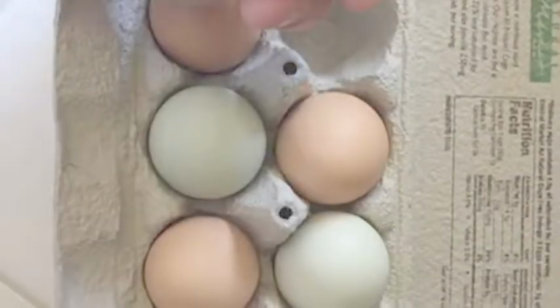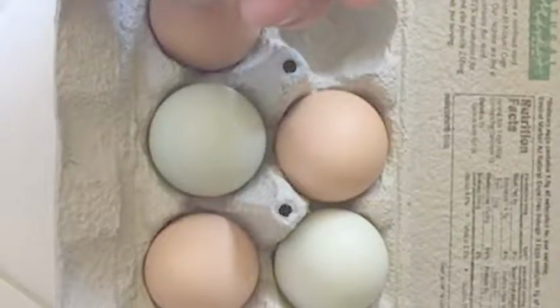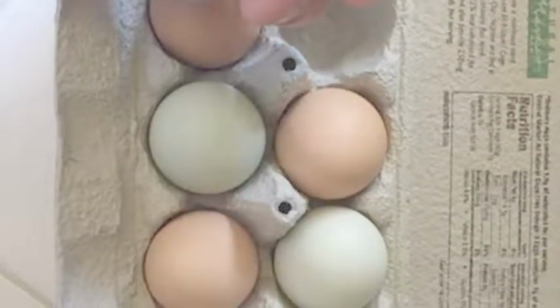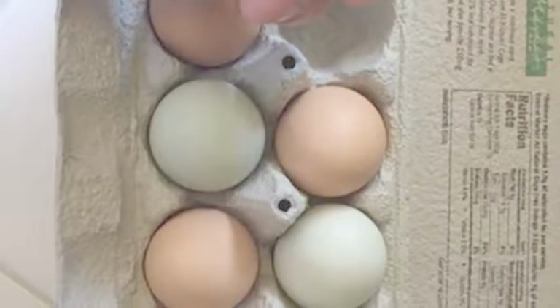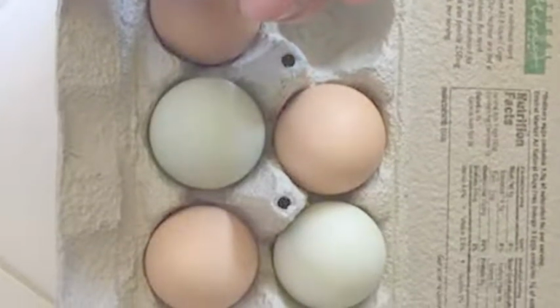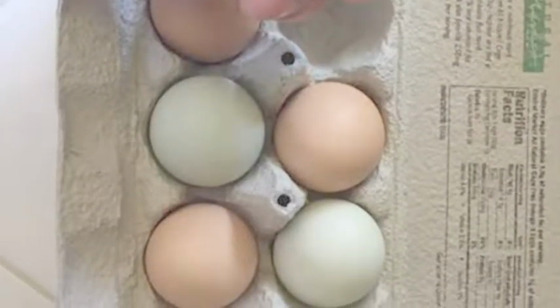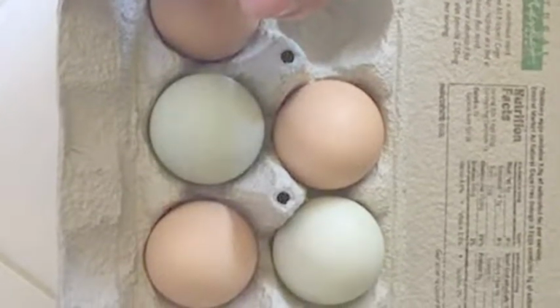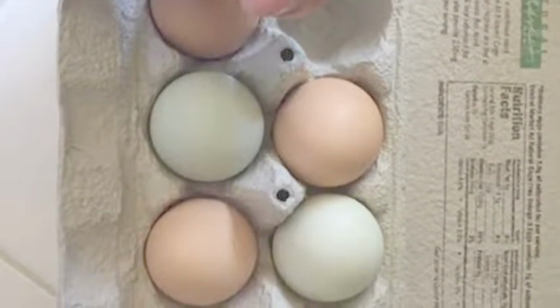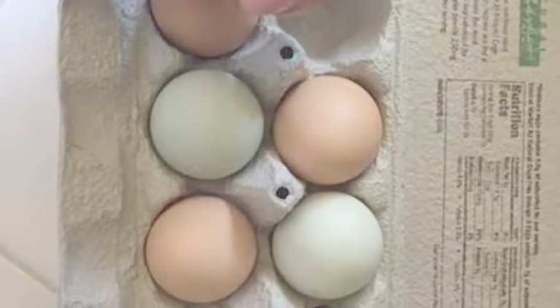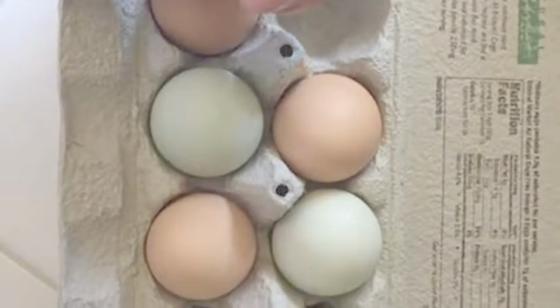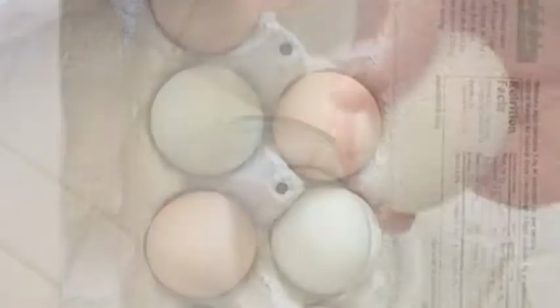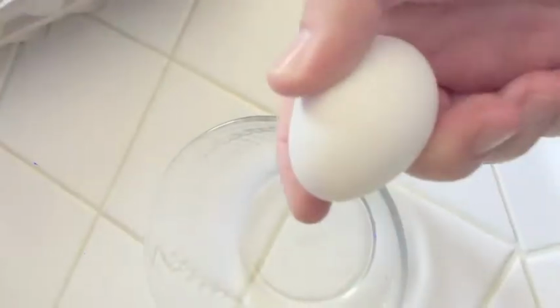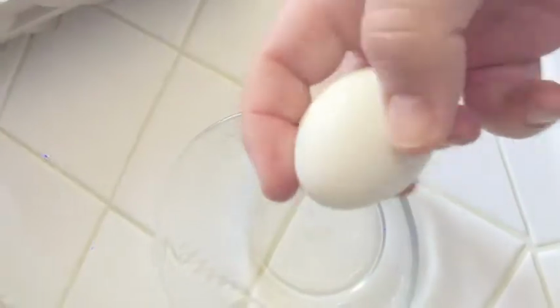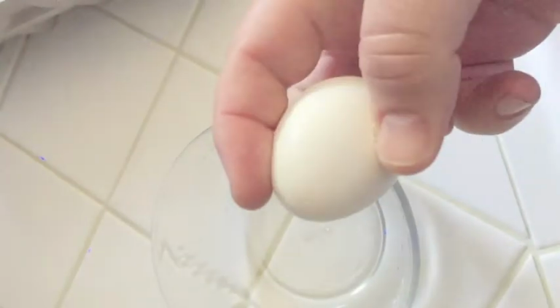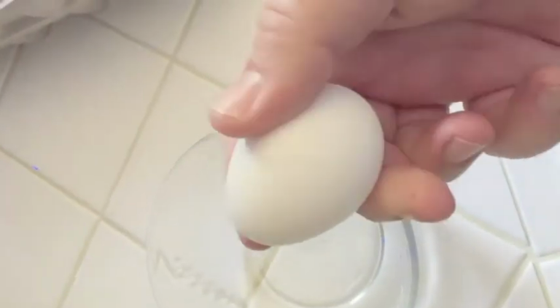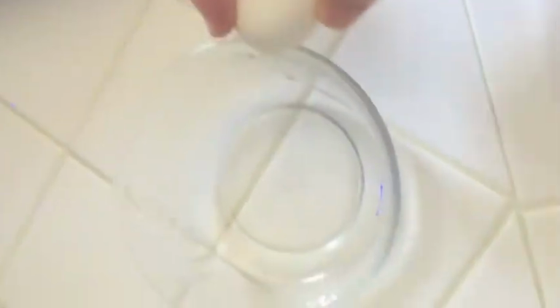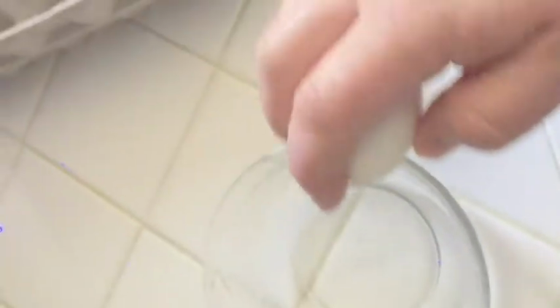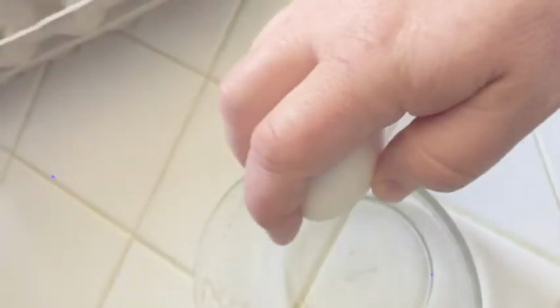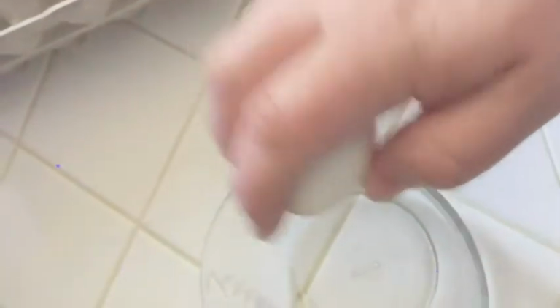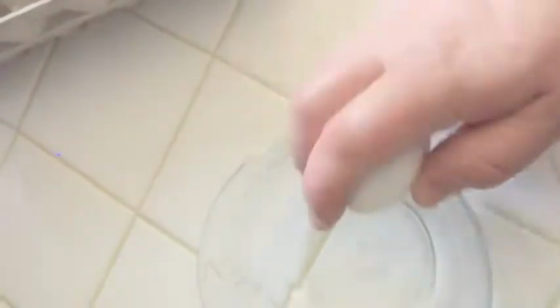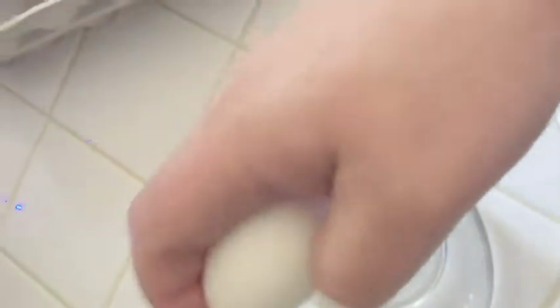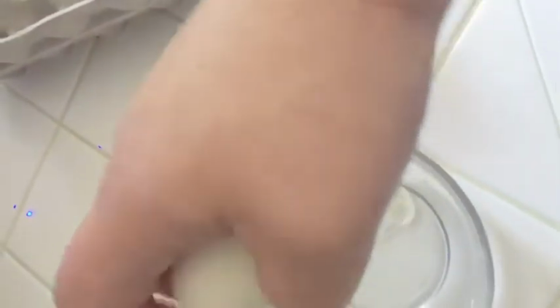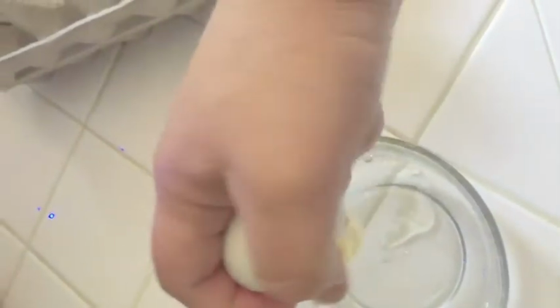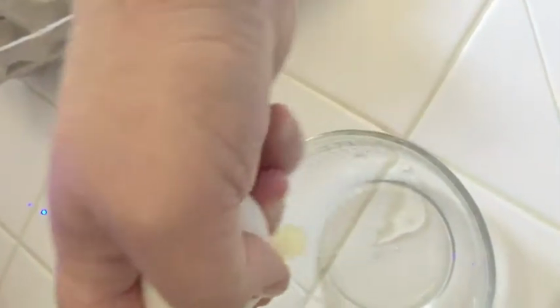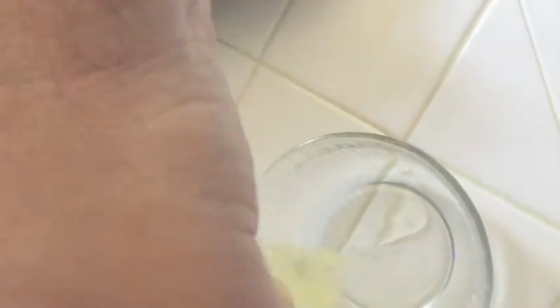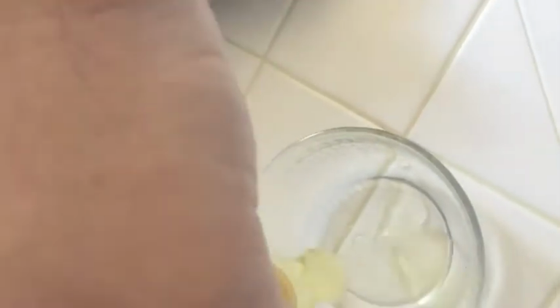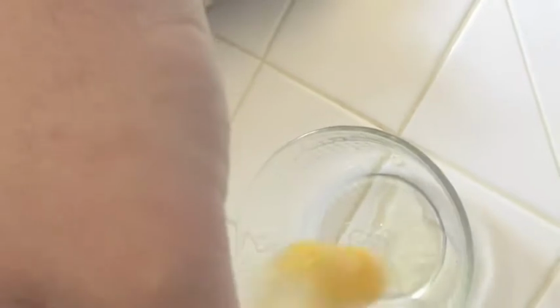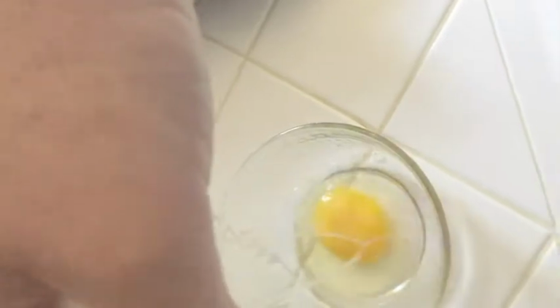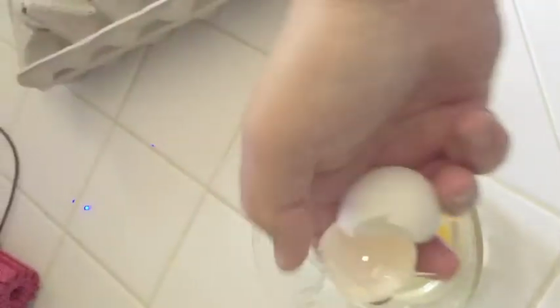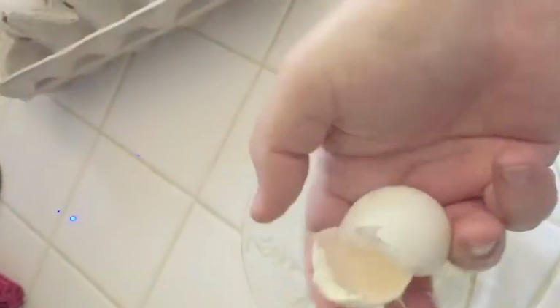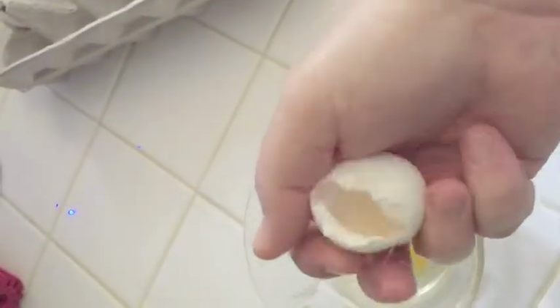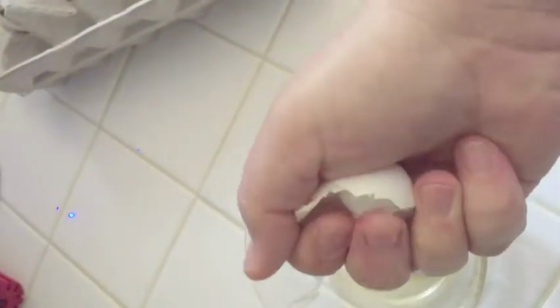Everyone knows that eggs come in different shapes, sizes, and colors, but your hen eggs should primarily be nice and hard — have a nice hard shell and crack open like this one here. See, that's a perfect crack.